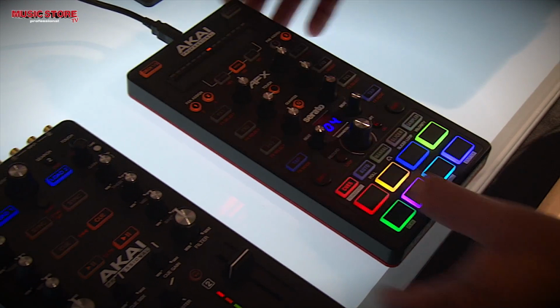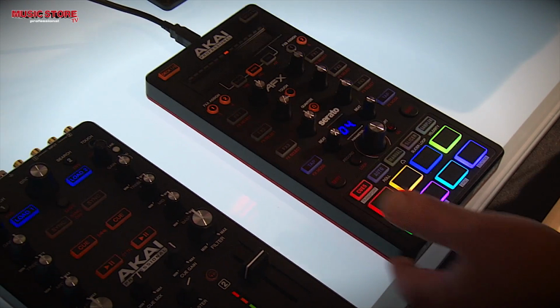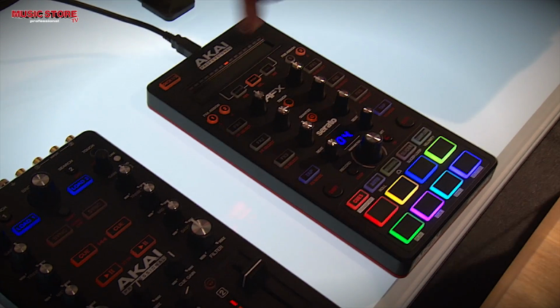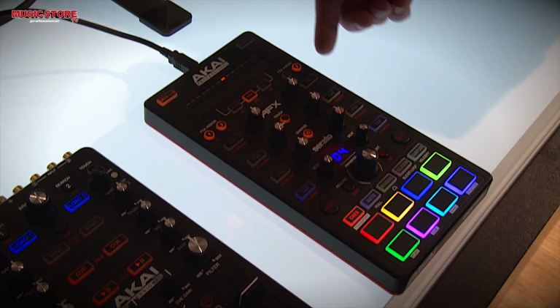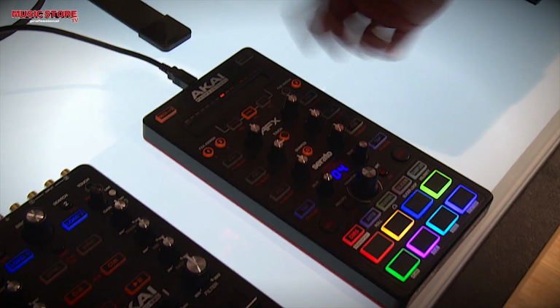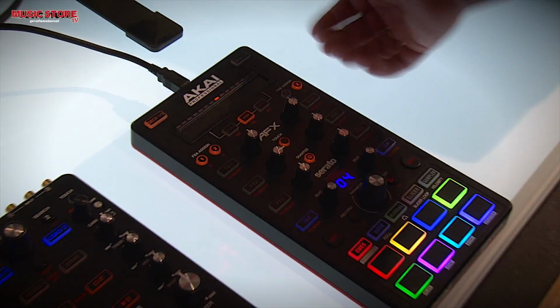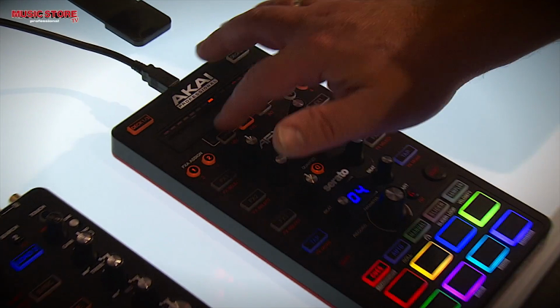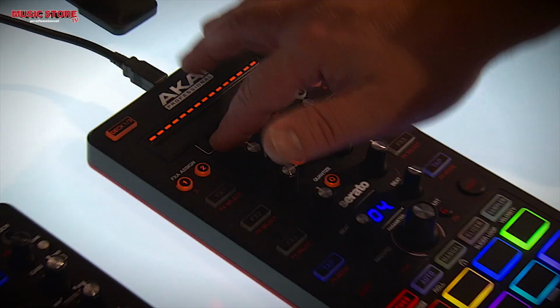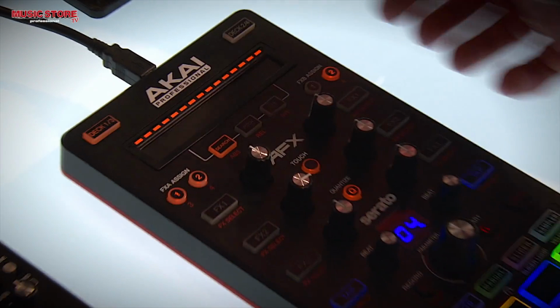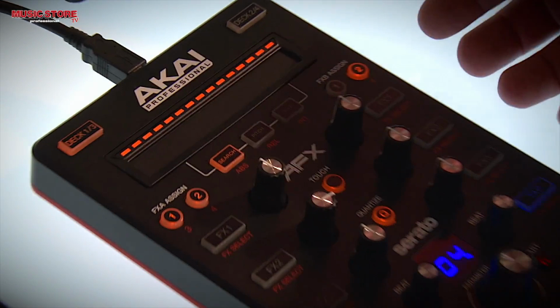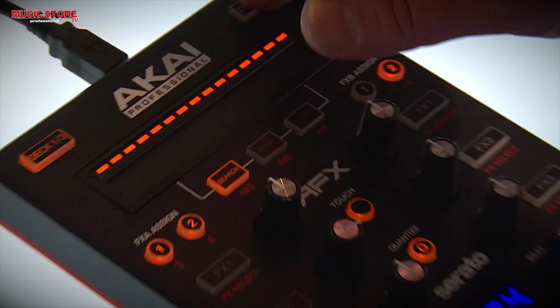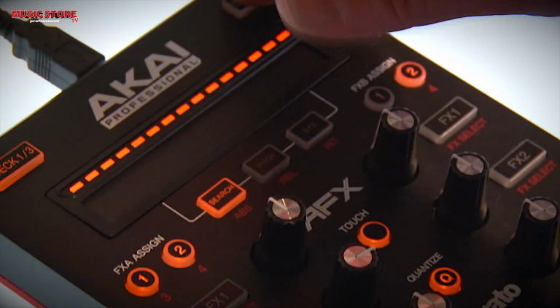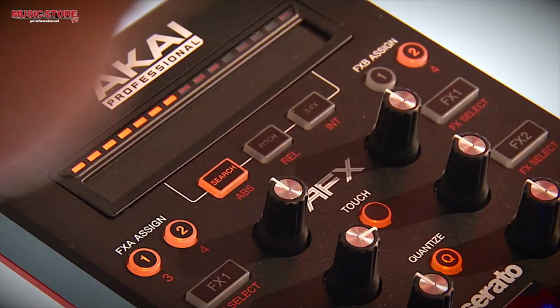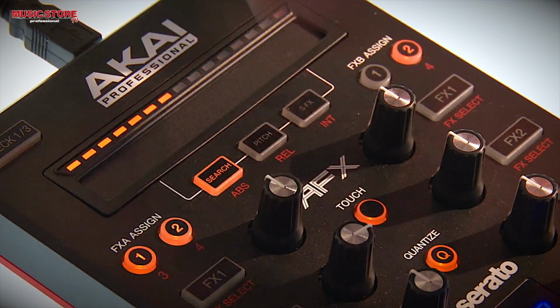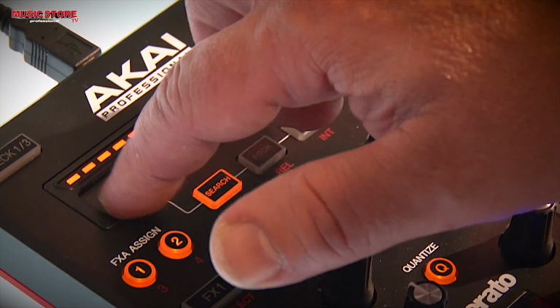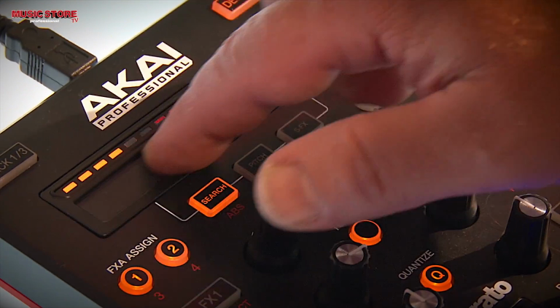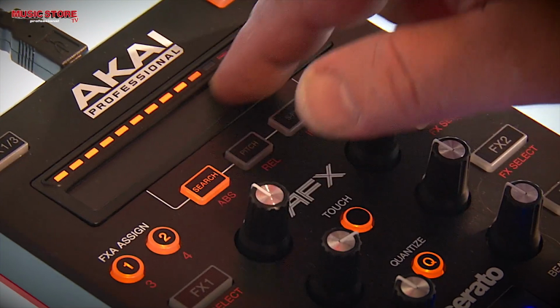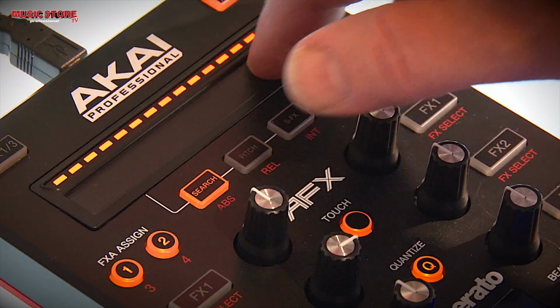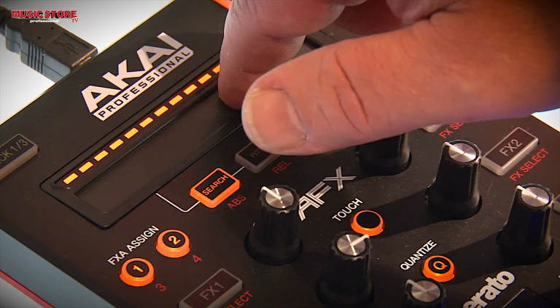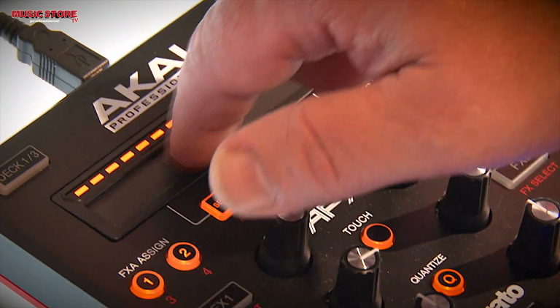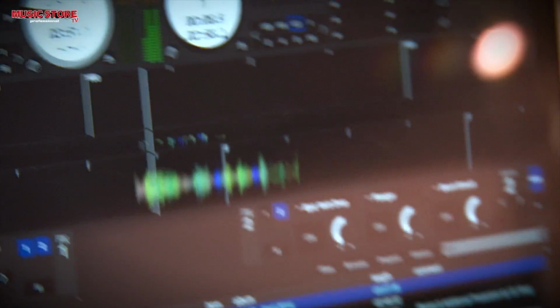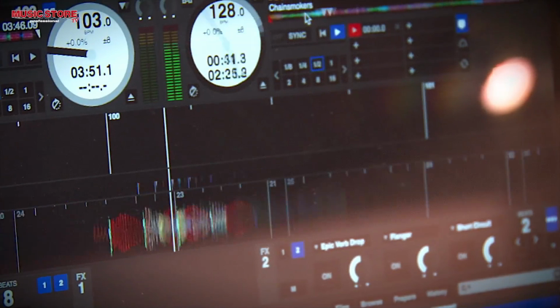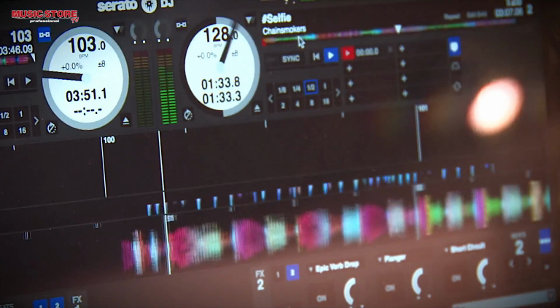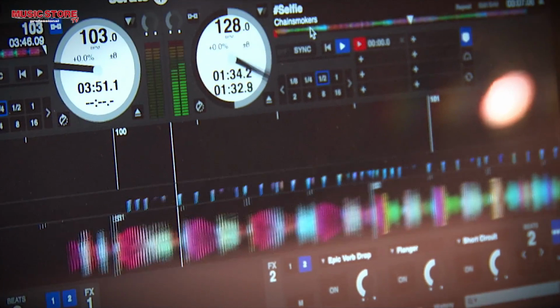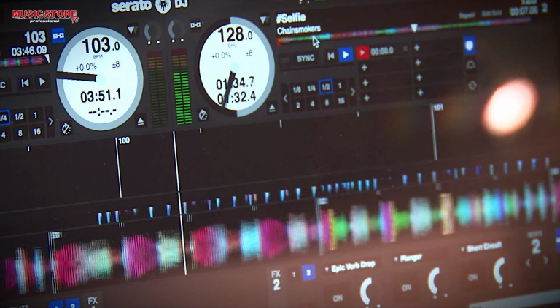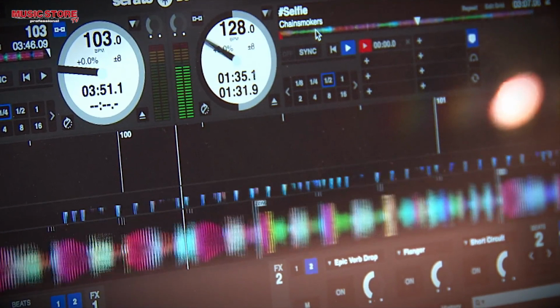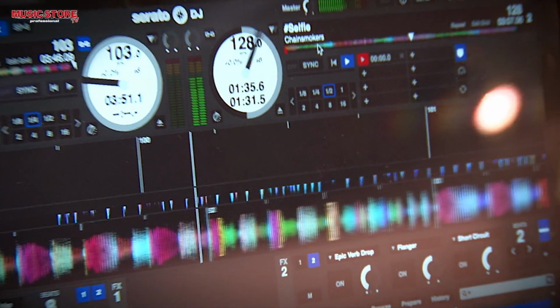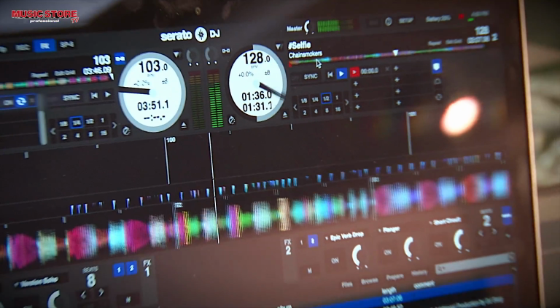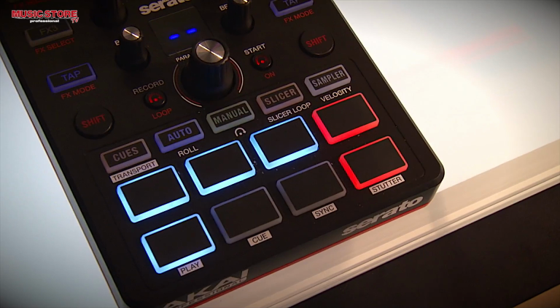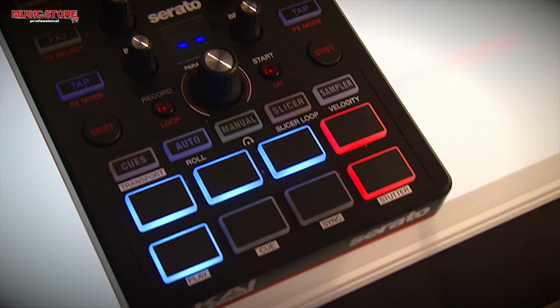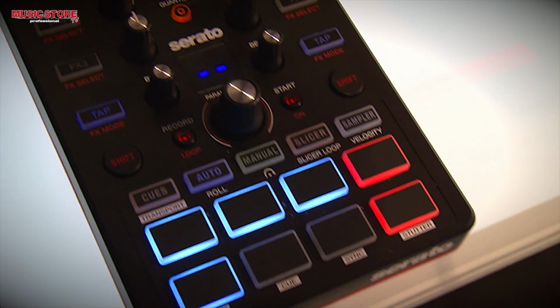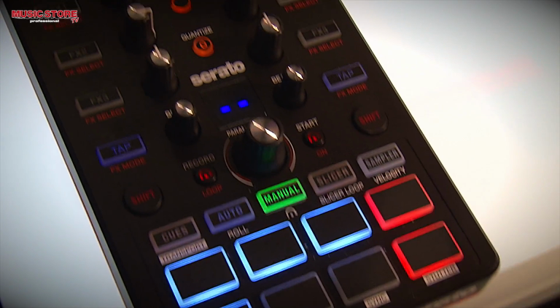At the top of it you're going to notice the touch strip. With the touch strip, I can do things like fast forward. So I'm going to go over here to deck two where I am. I can go fast forward, I can go back — jumping back and forth through the track.